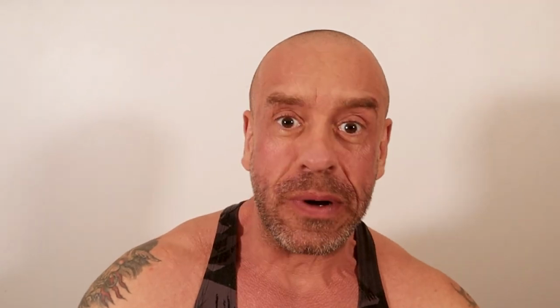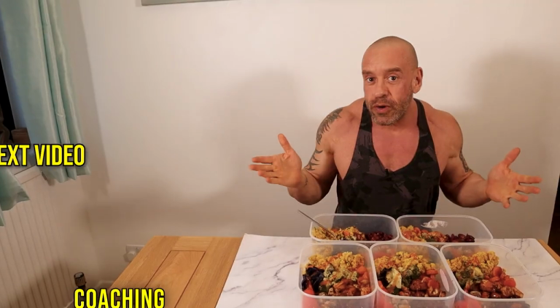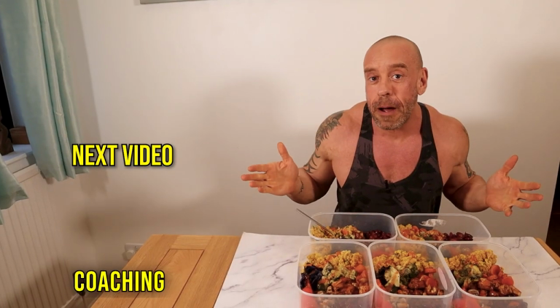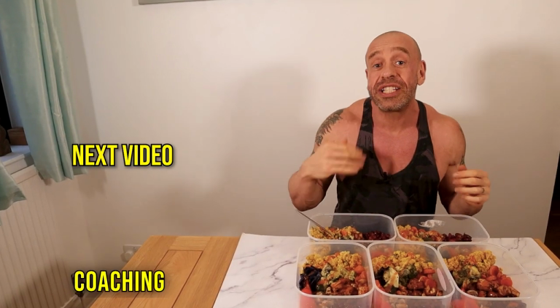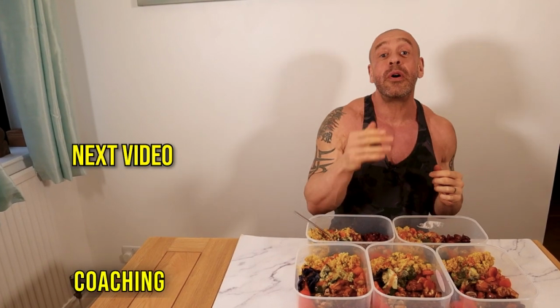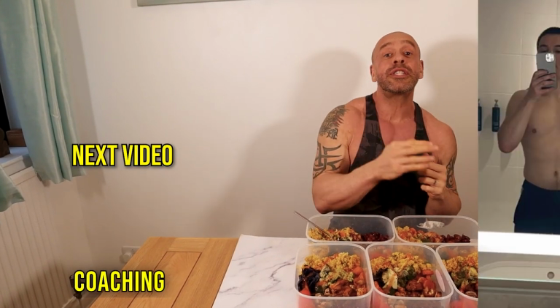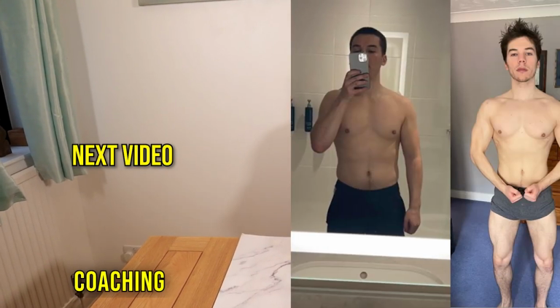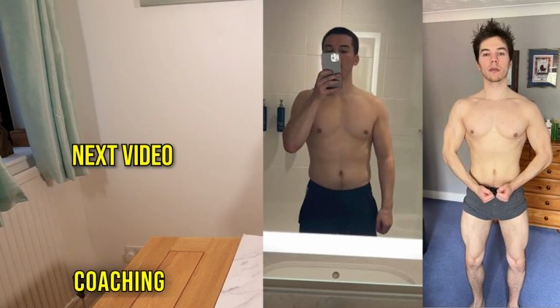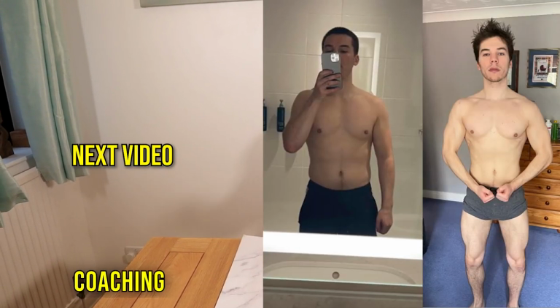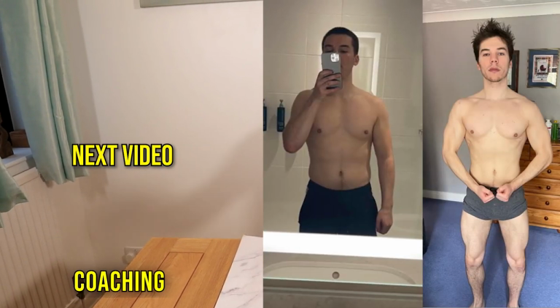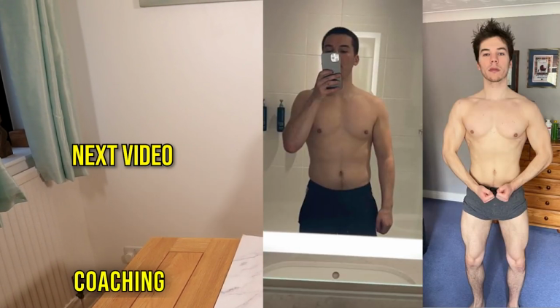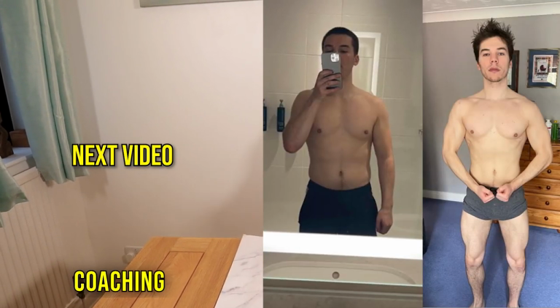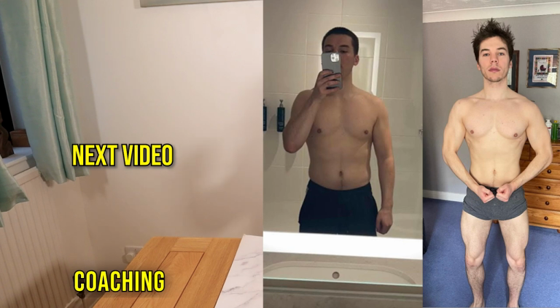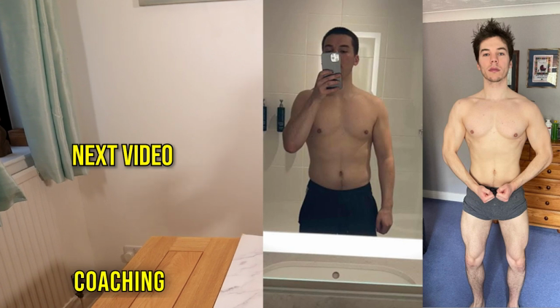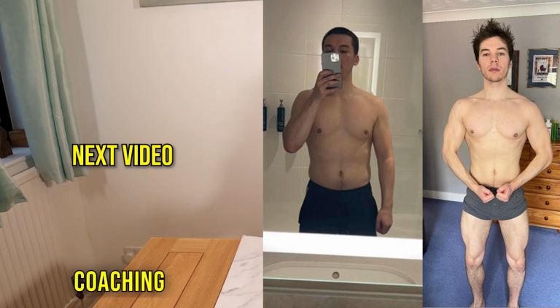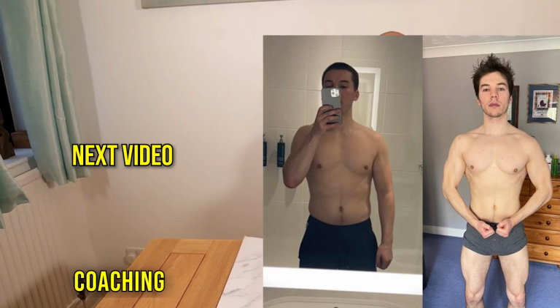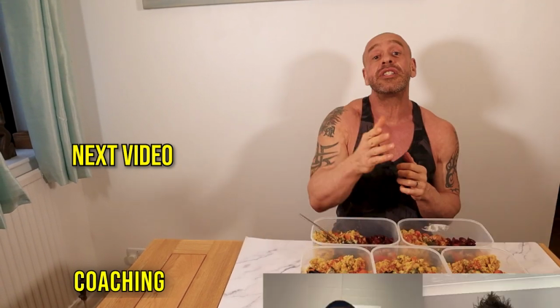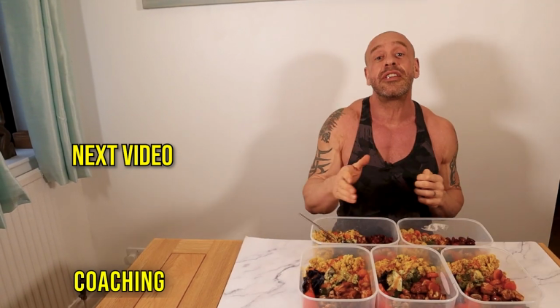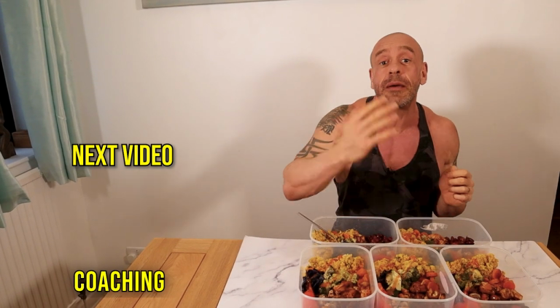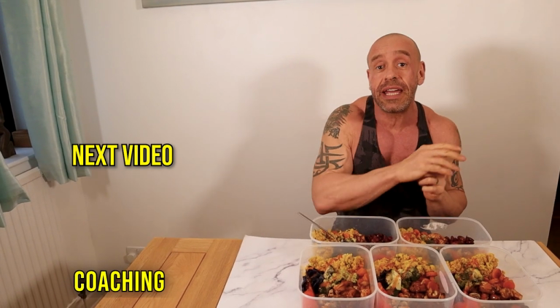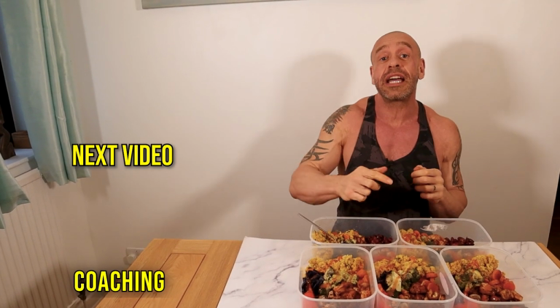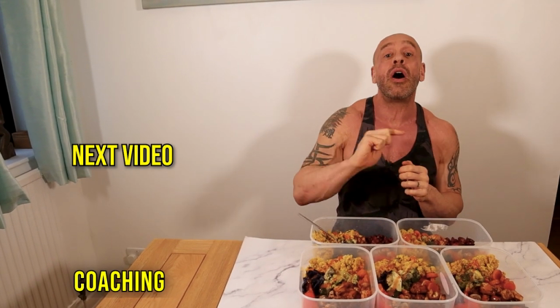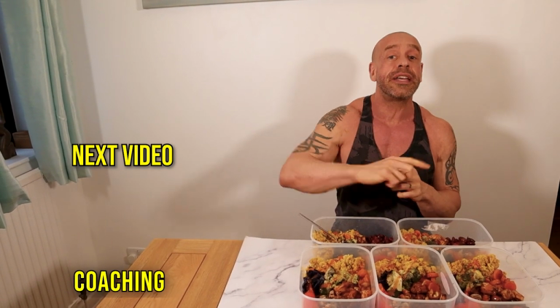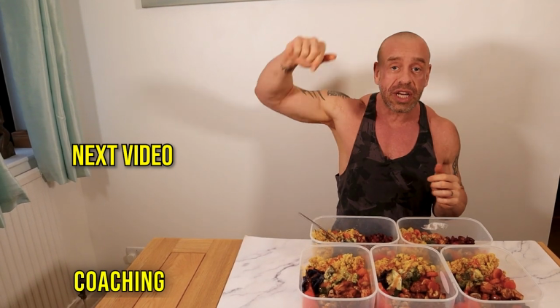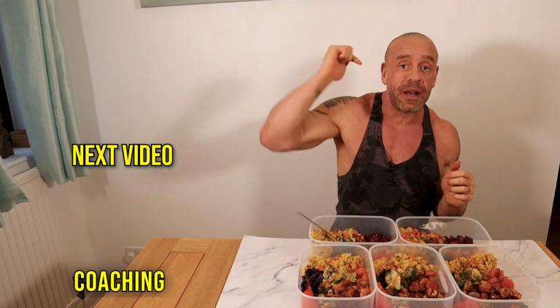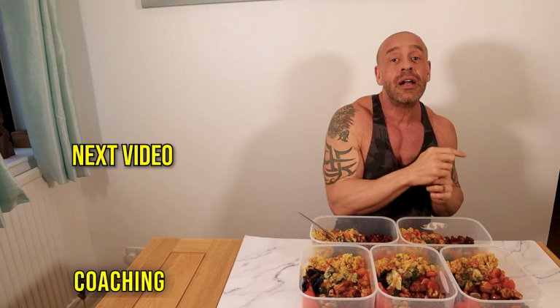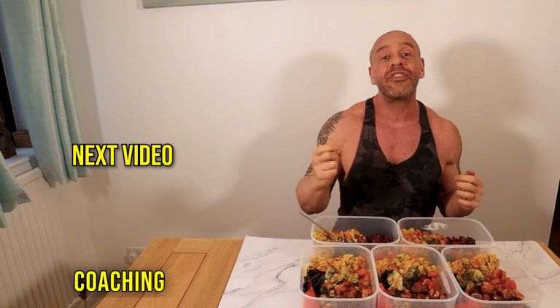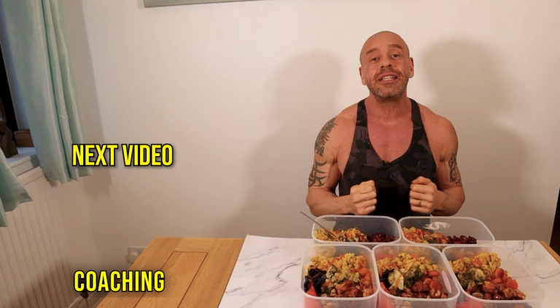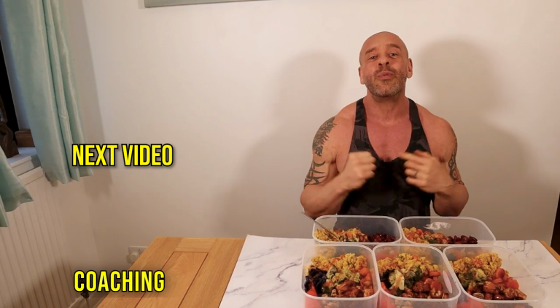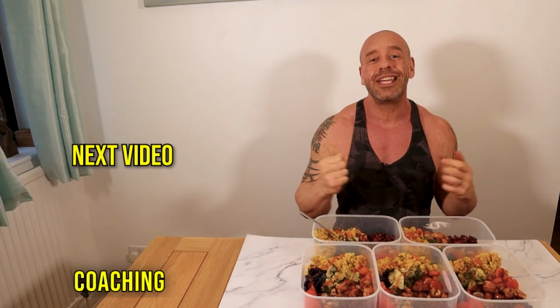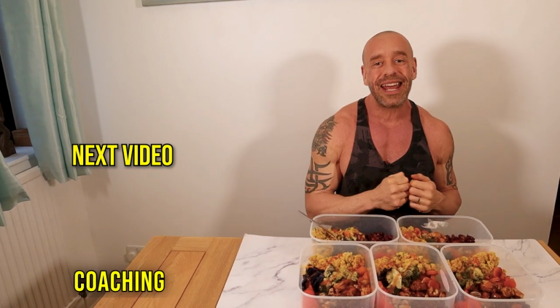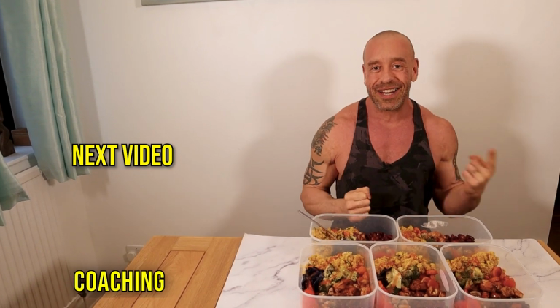Before we wrap up today, check out my awesome client Ben — he achieved this body transformation in just 4 months. If you'd like the chance to do something similar, check out our online coaching link below. Otherwise, we'll see you in the next video.